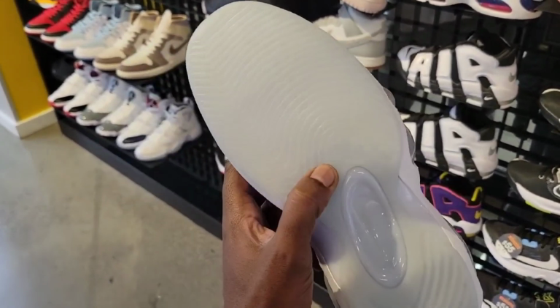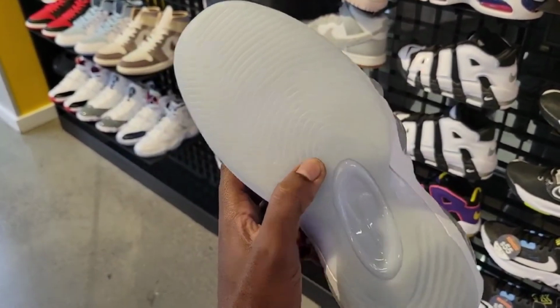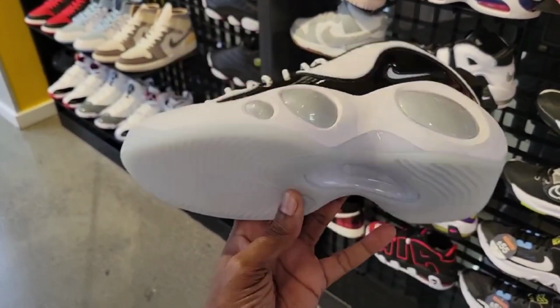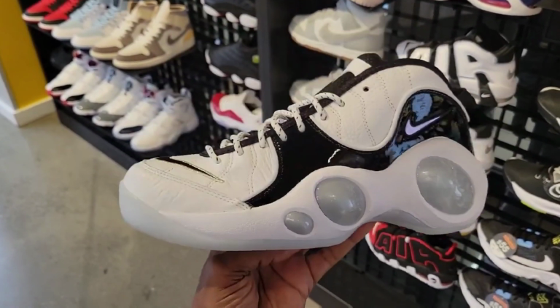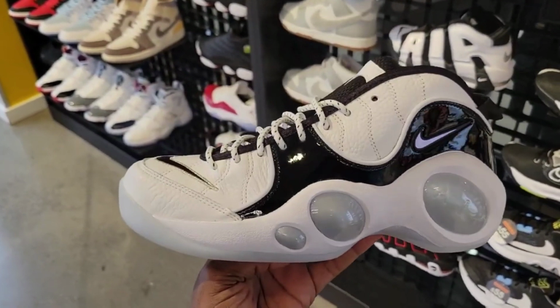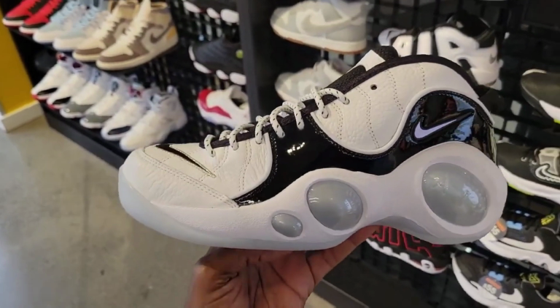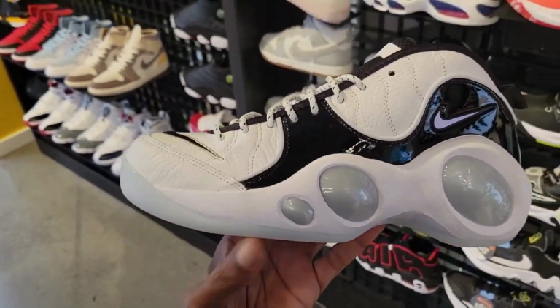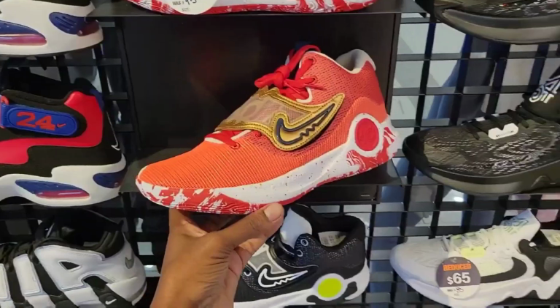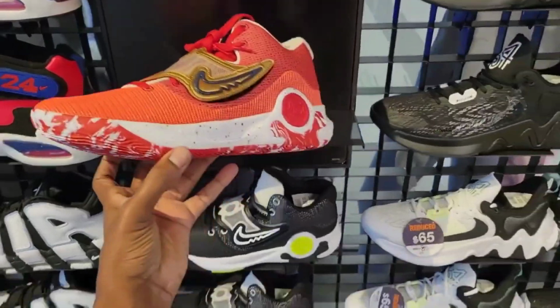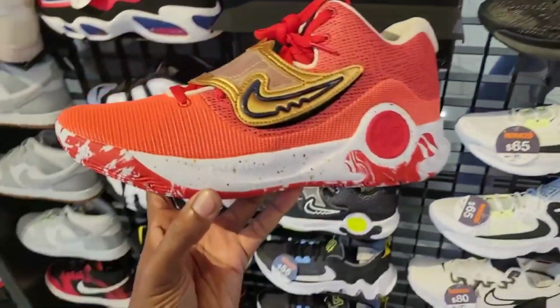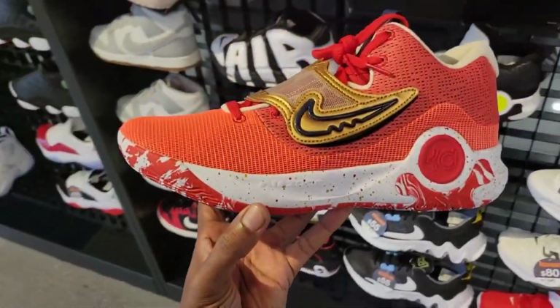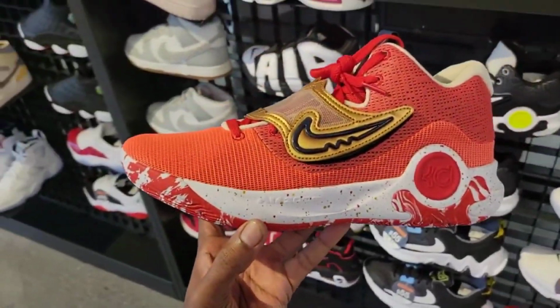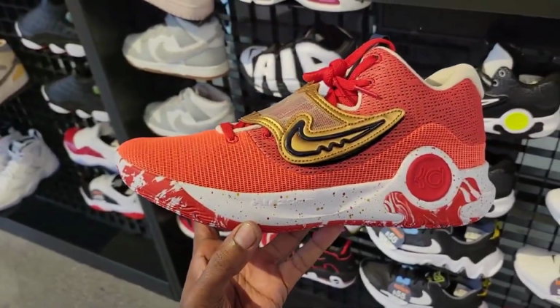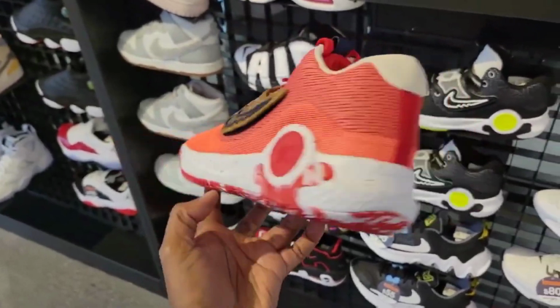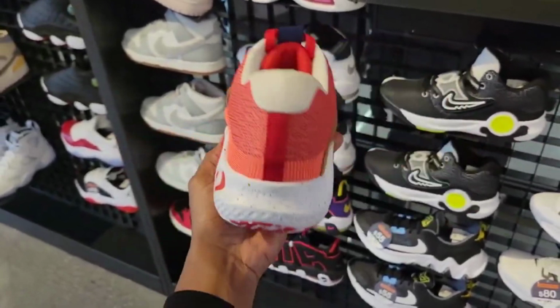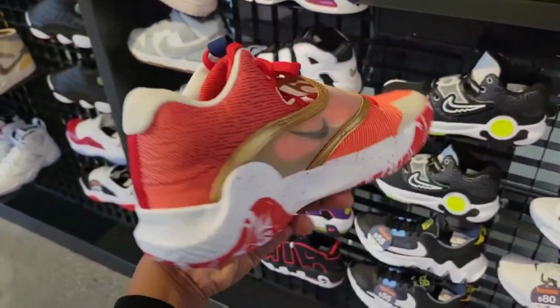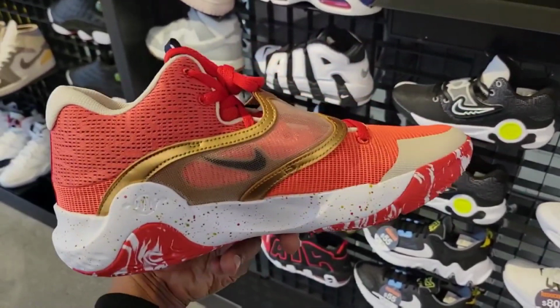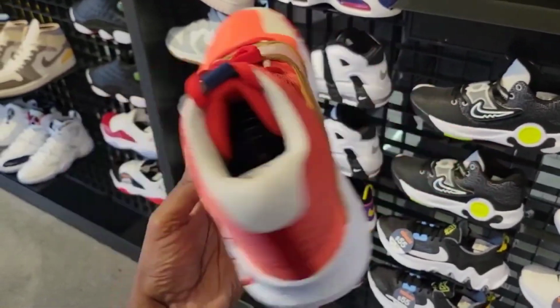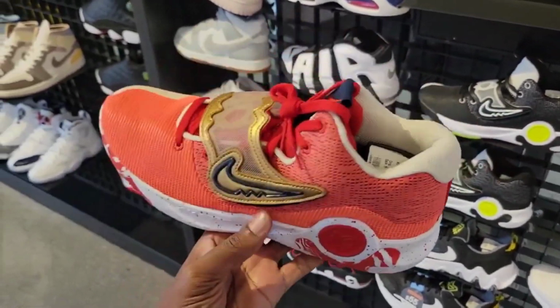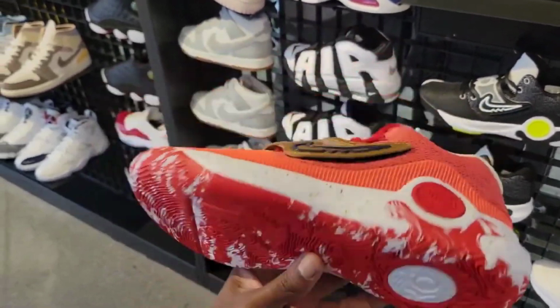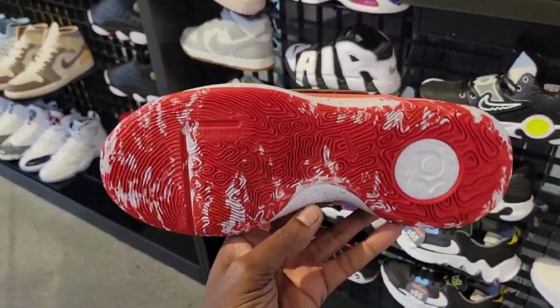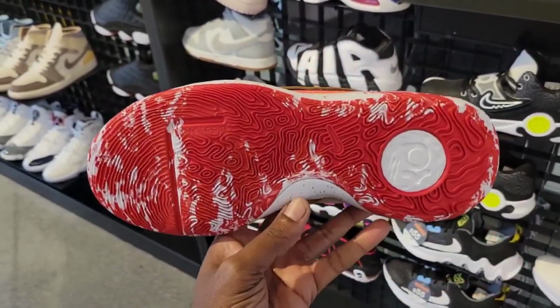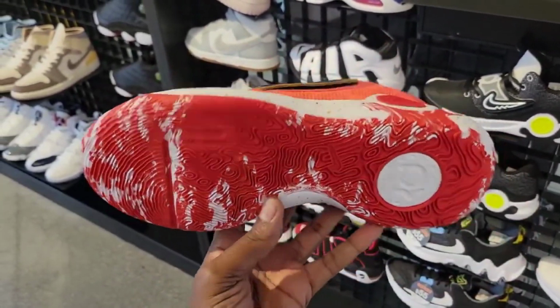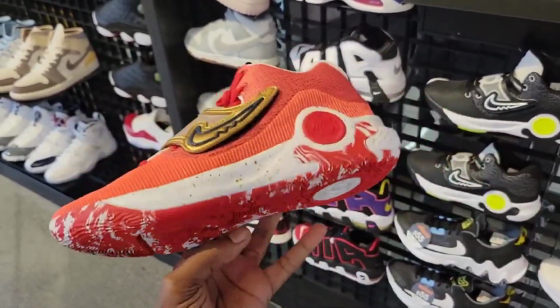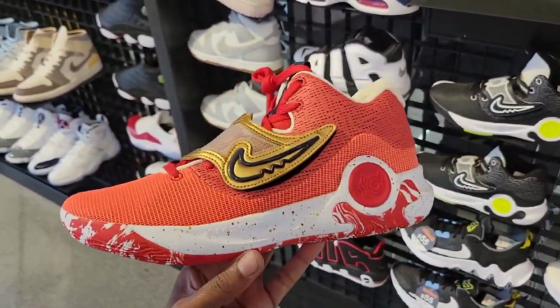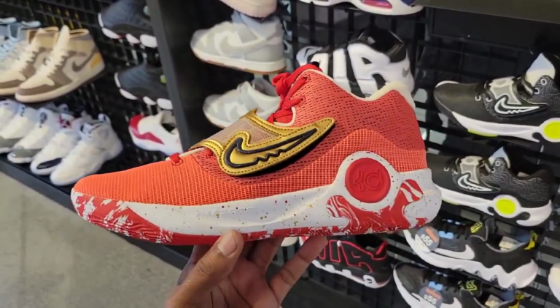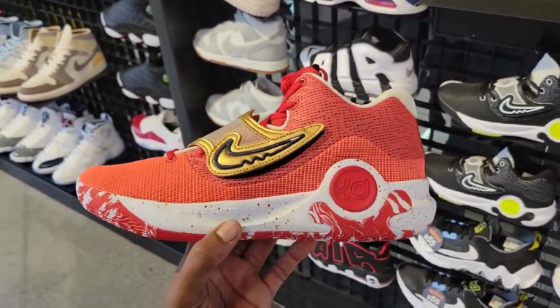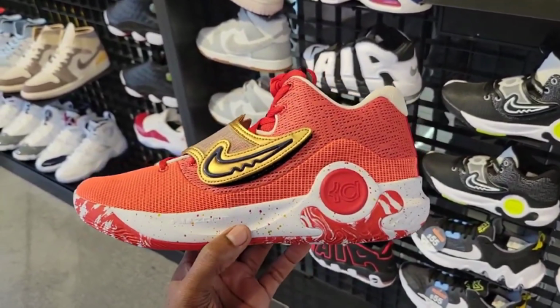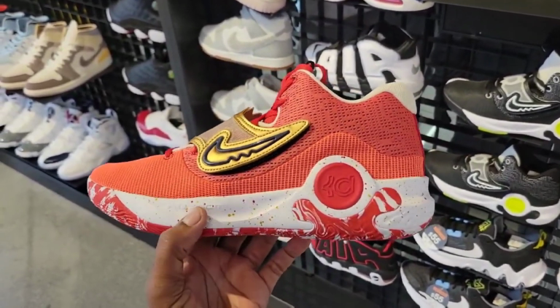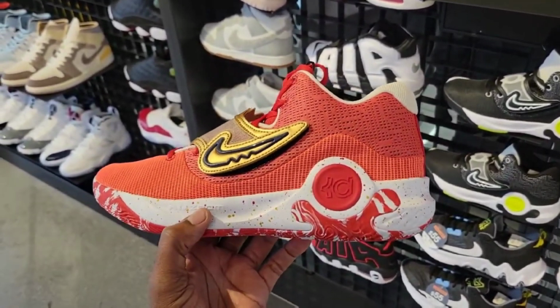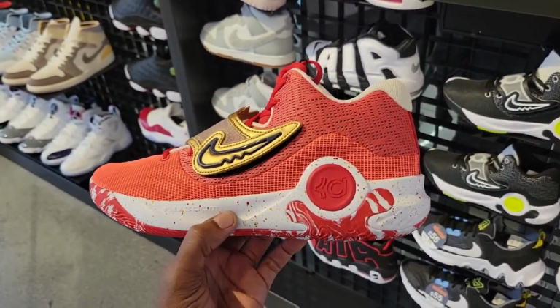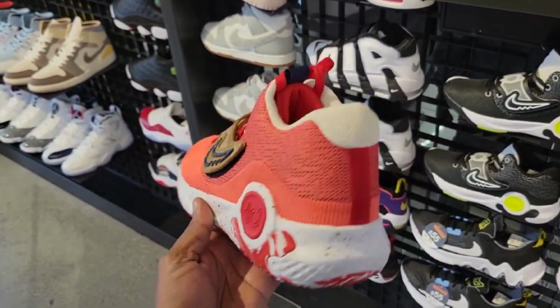I think the traction might be well too. Give me your thoughts overall. Got the KD Trey 5 10 in a red colorway, which we've seen before — it's just KD's budget model for hooping. Definitely a good basketball shoe with a lot of tech. You got the Air Zoom in there and you got some React outsole.